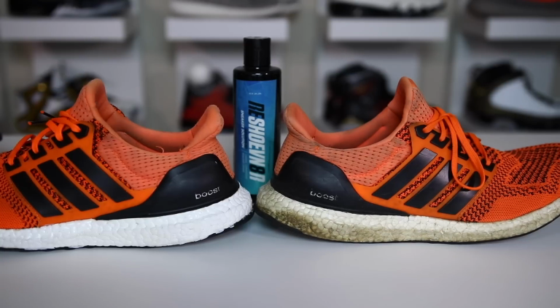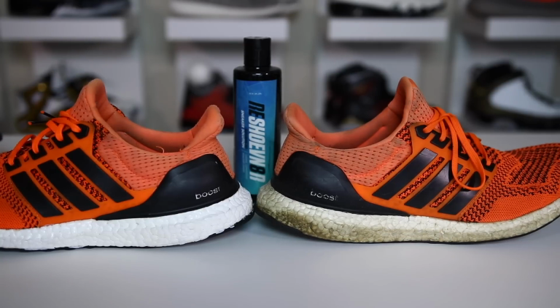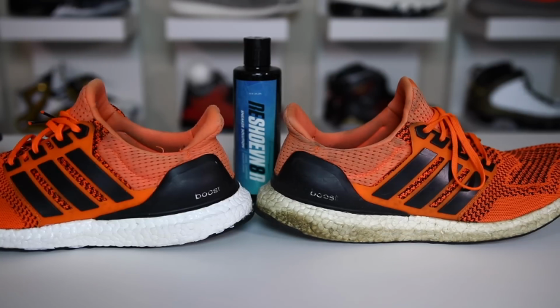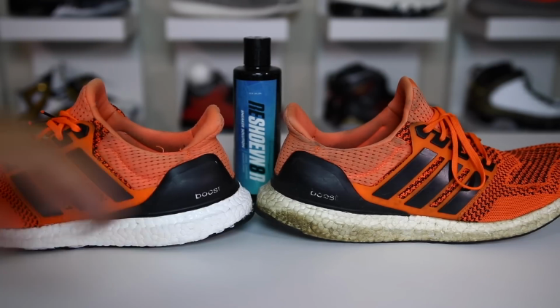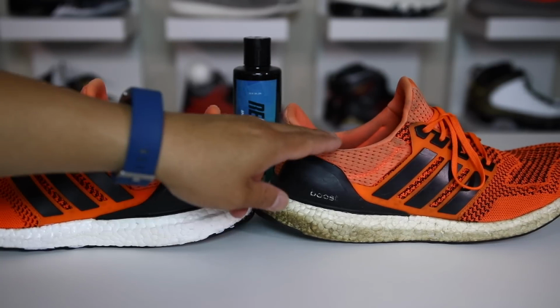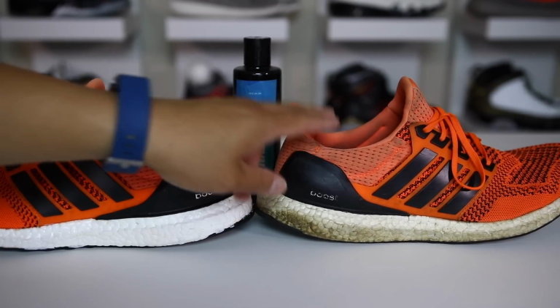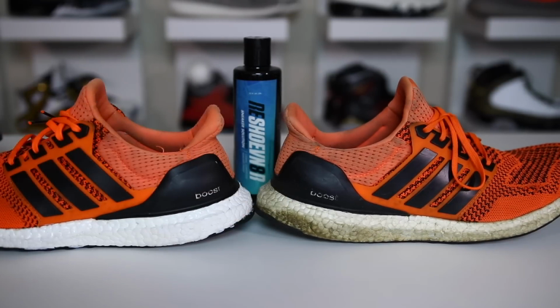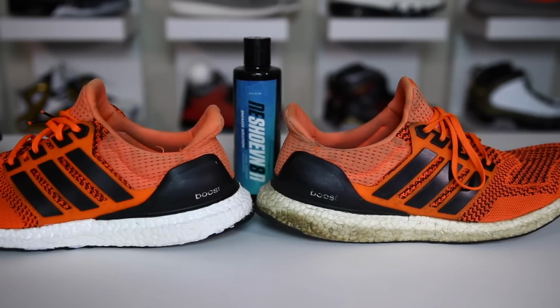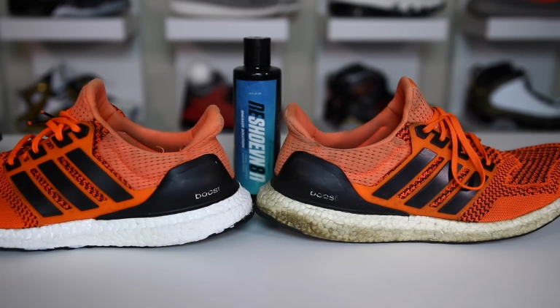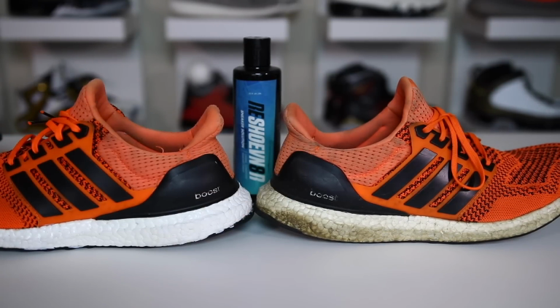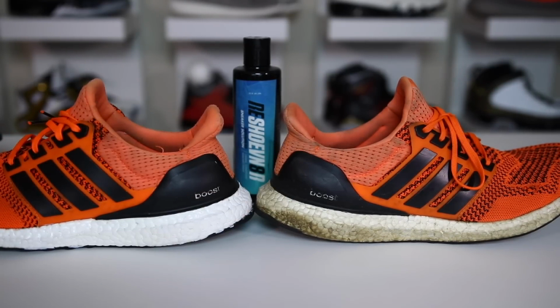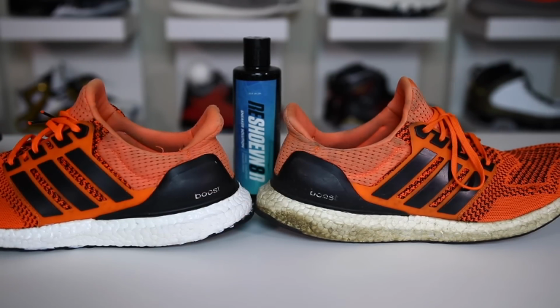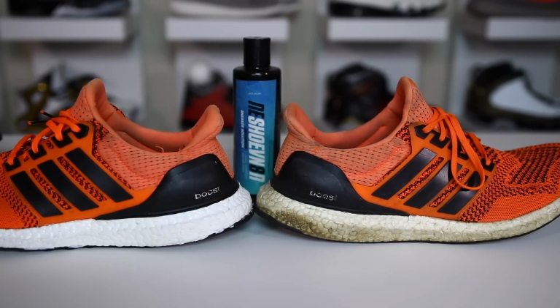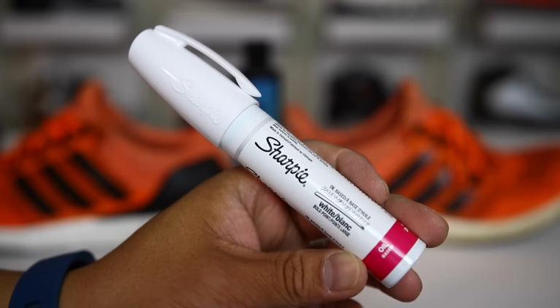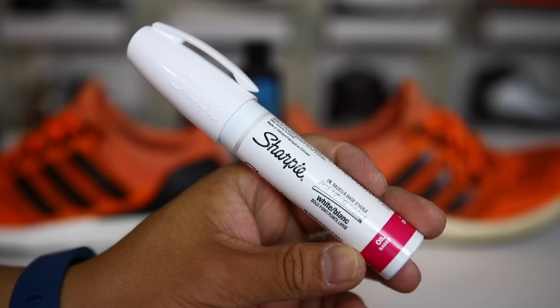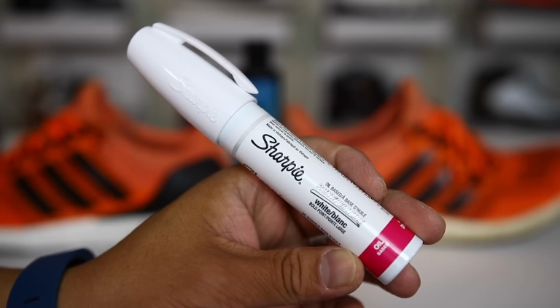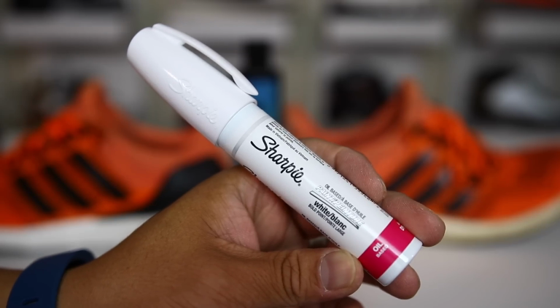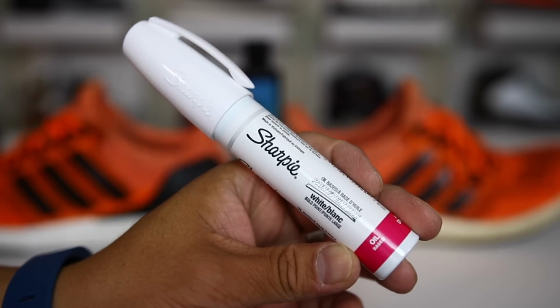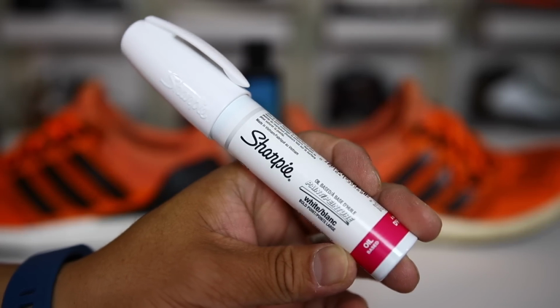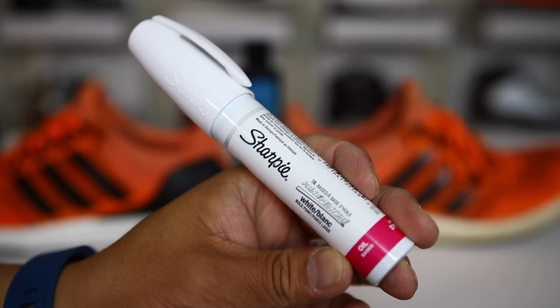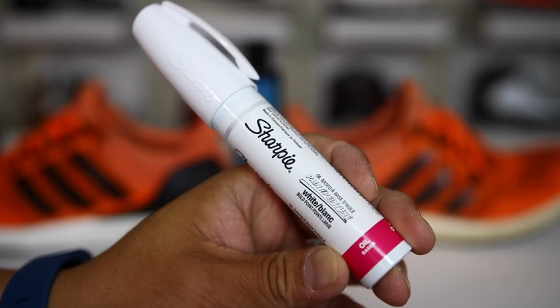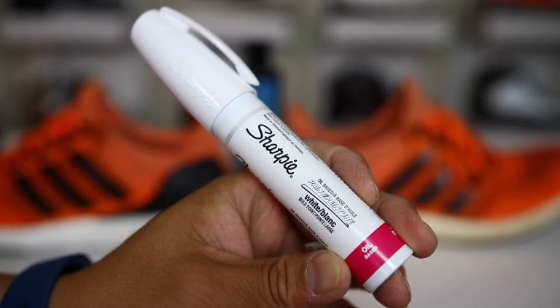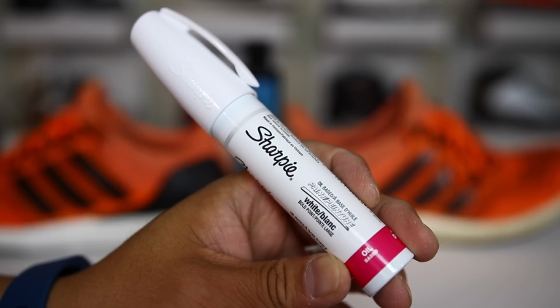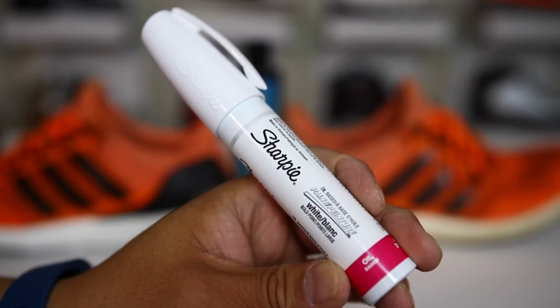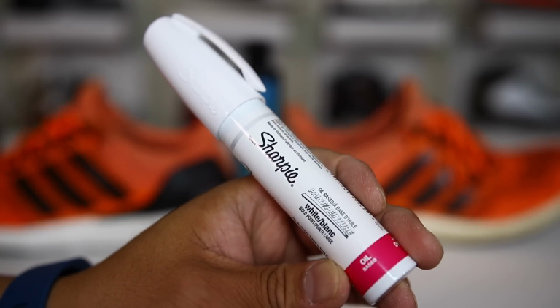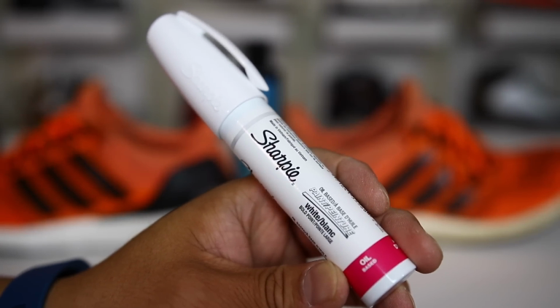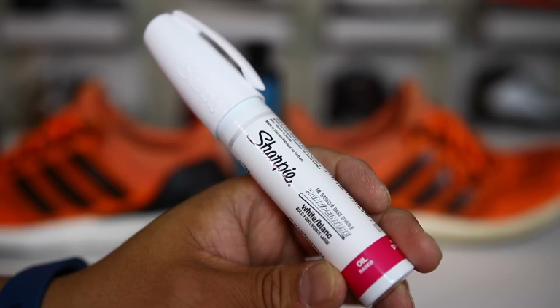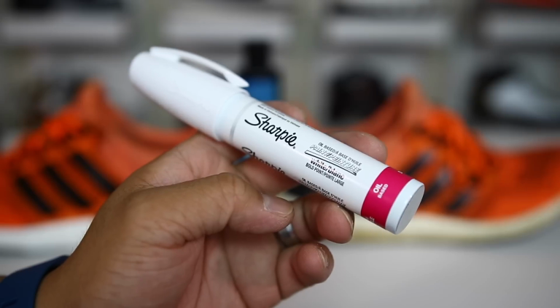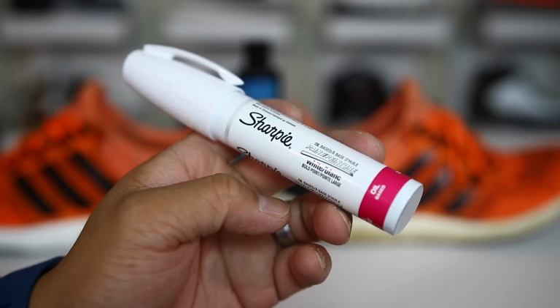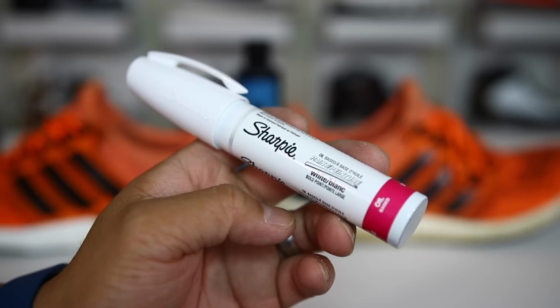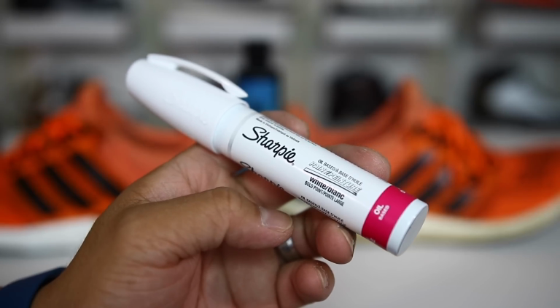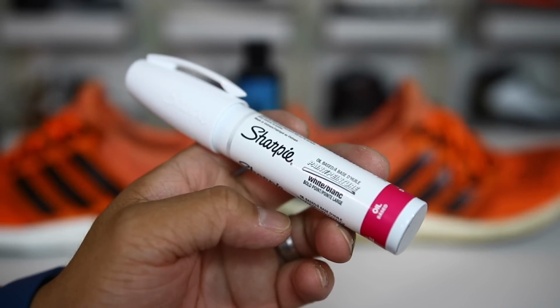I showed you guys a video recently of this Ultra Boost after a year's worth of wear. If you guys missed that video, go check it out on my channel. A lot of you guys in that video mentioned that I should go ahead and try this product on the boost material to give it a better look, so thank you to you guys that left a comment saying to try this out.